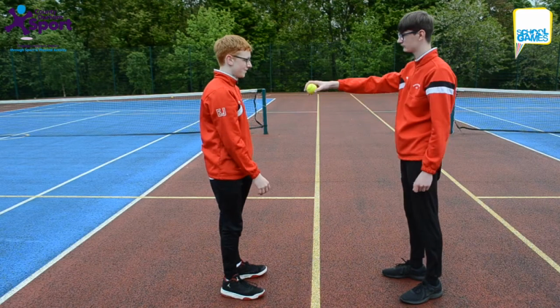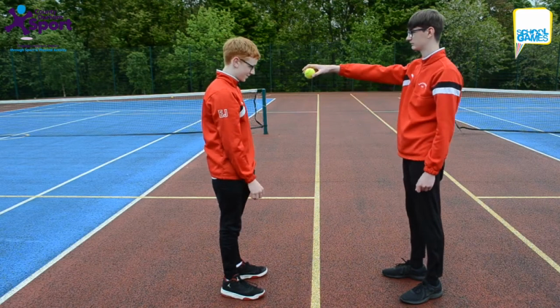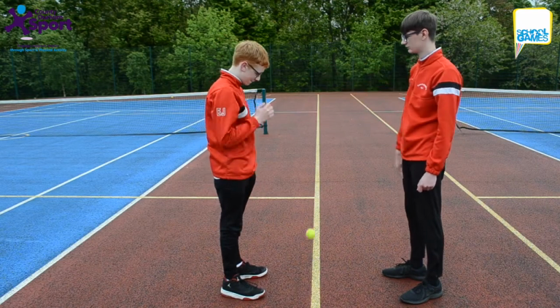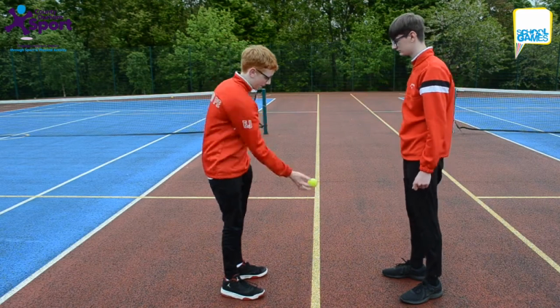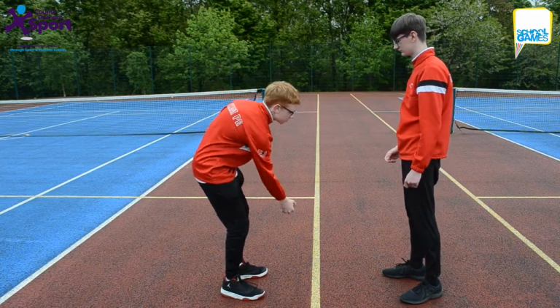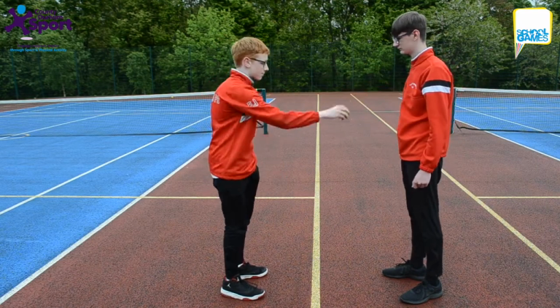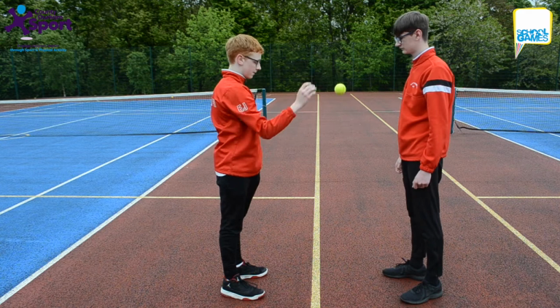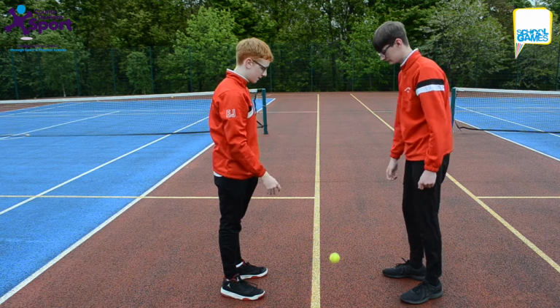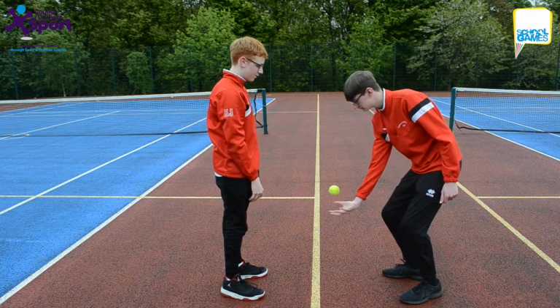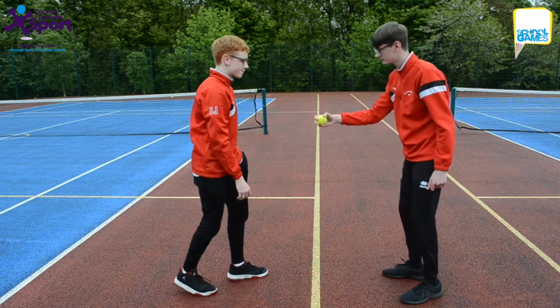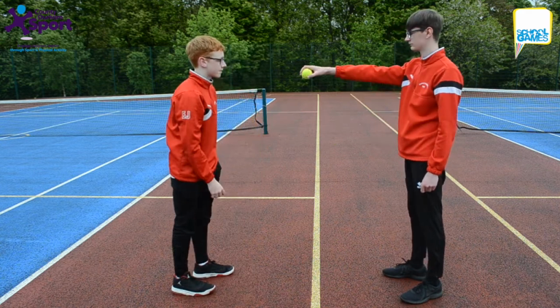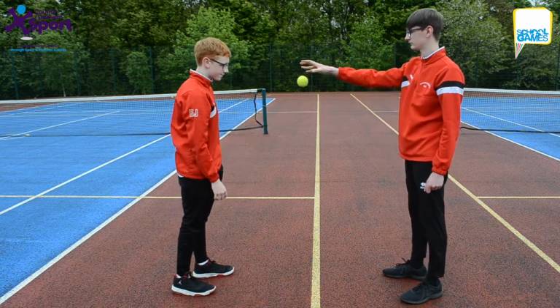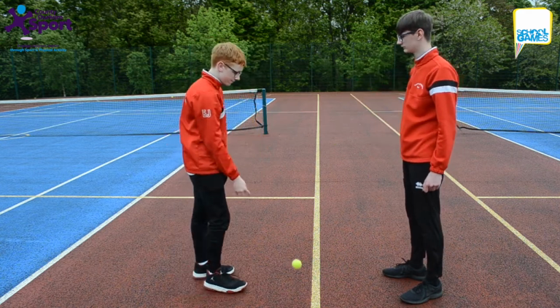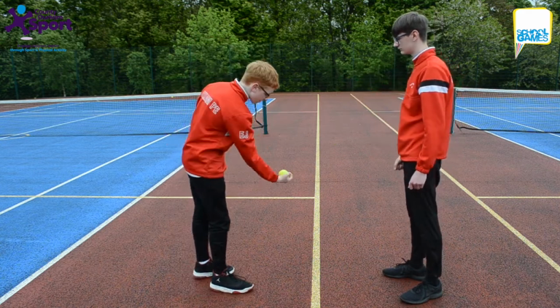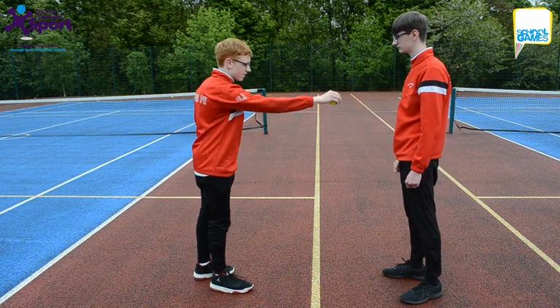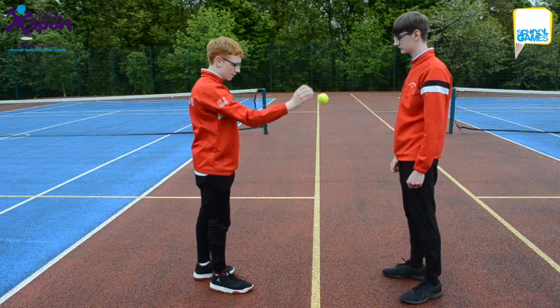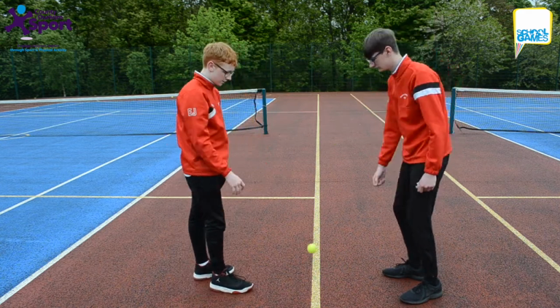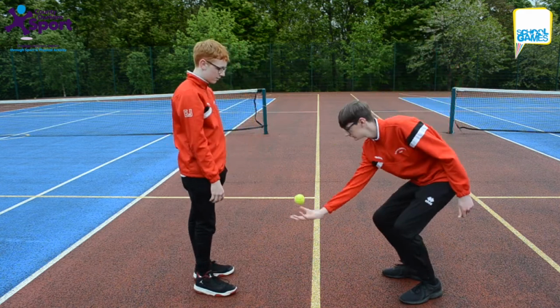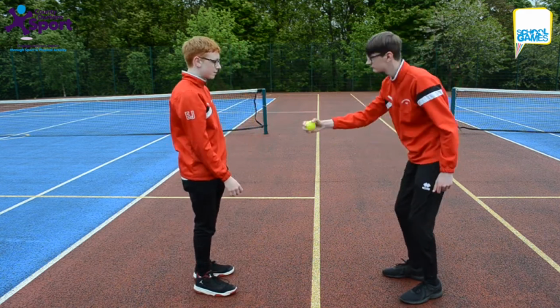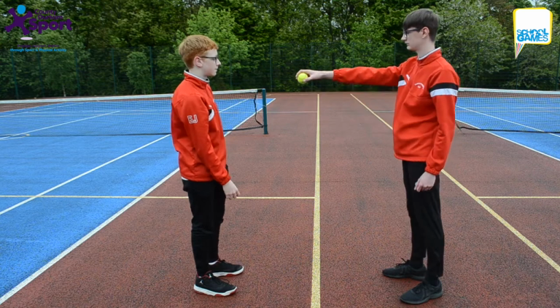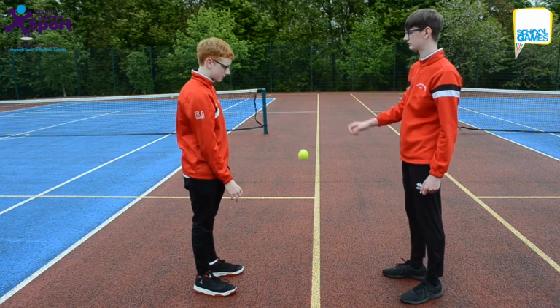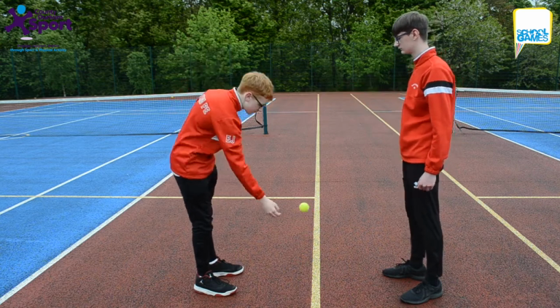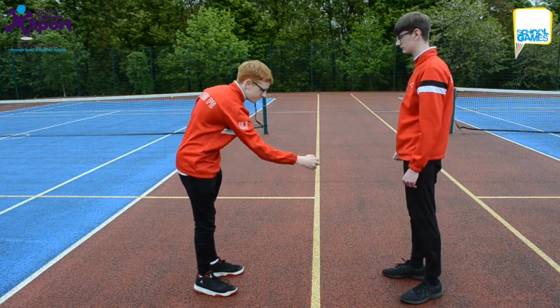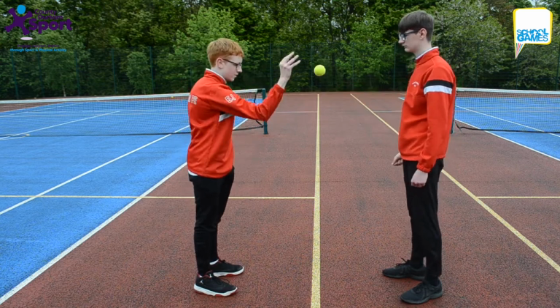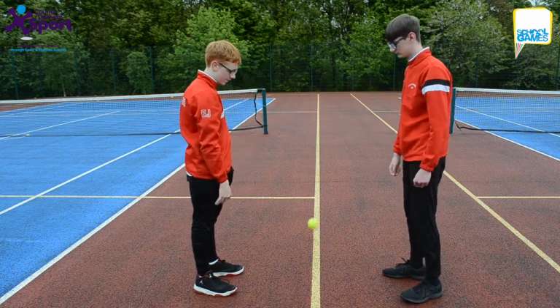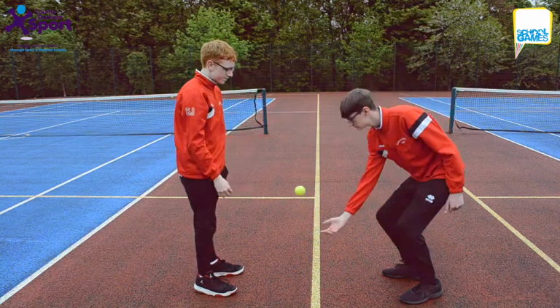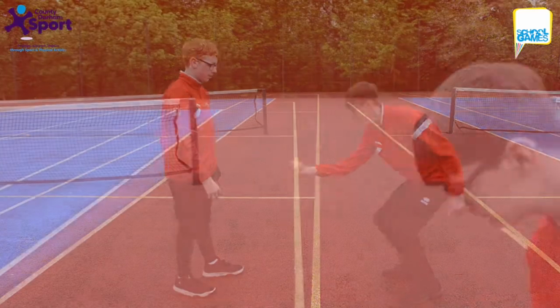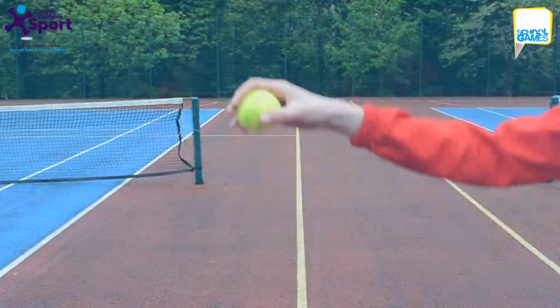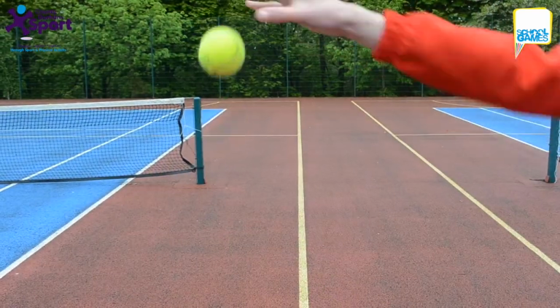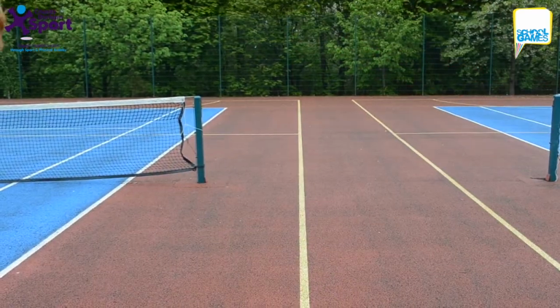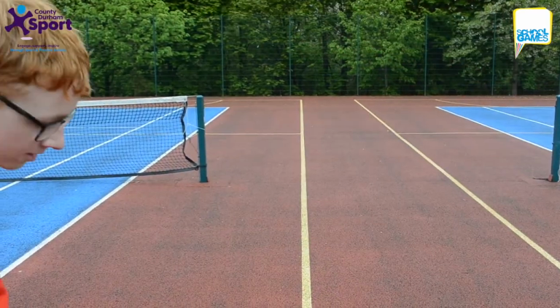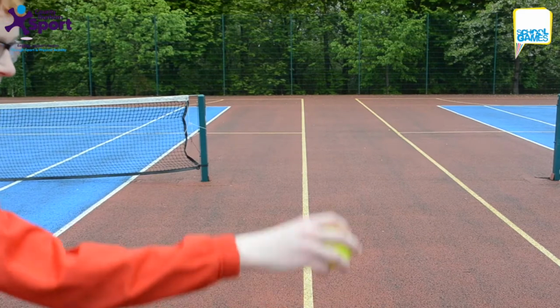This activity is called Speedy Catches and is for early years and key stage one. Pupils stand opposite their partner, who is holding a tennis ball with their arms outstretched. The pupil holding the ball drops it and their partner attempts to catch it after one bounce. How many times can this be done successfully in one minute?